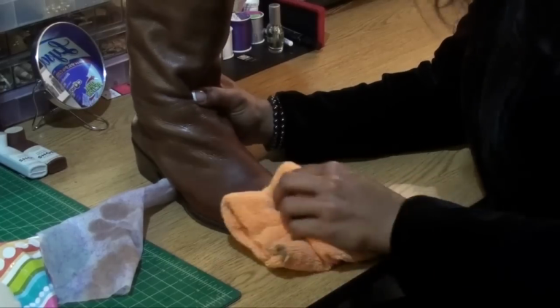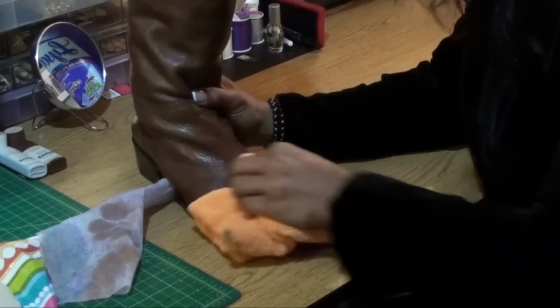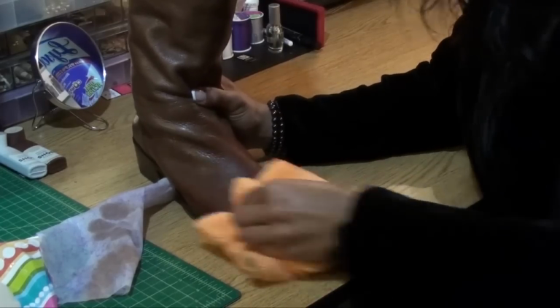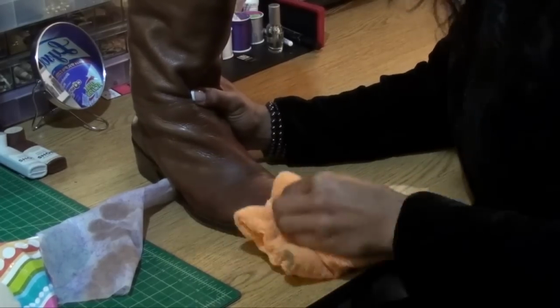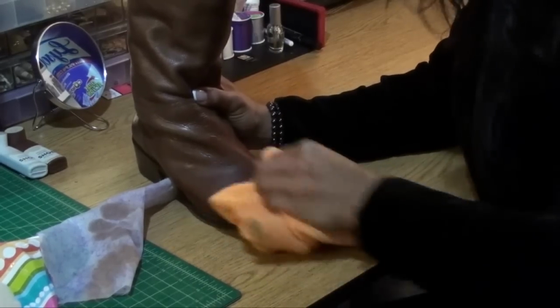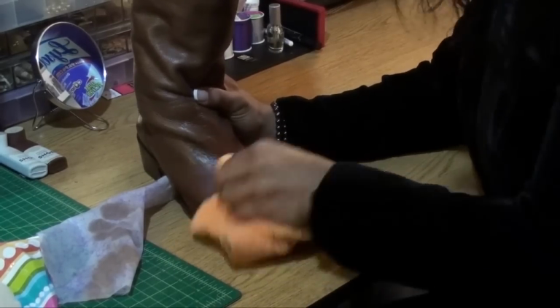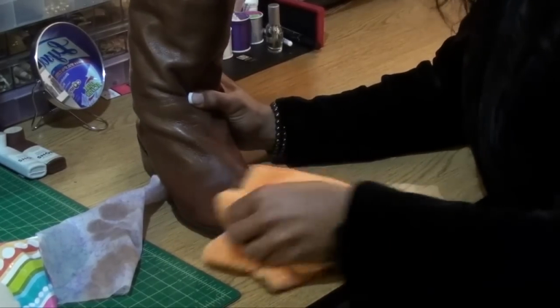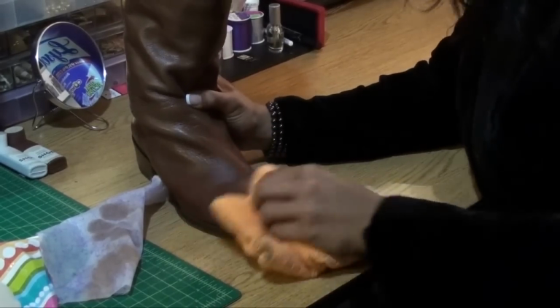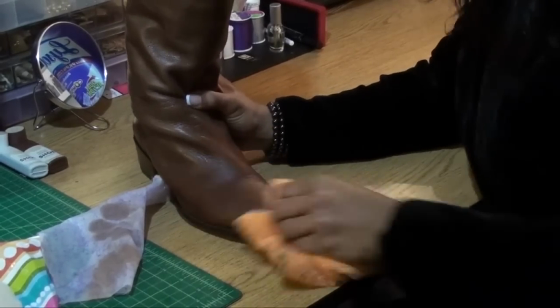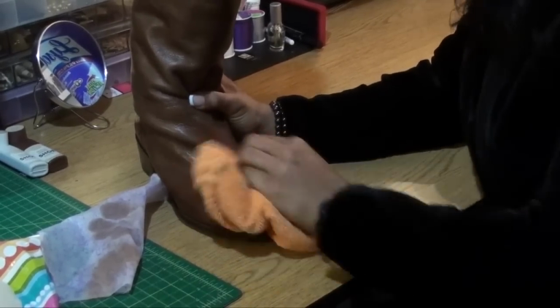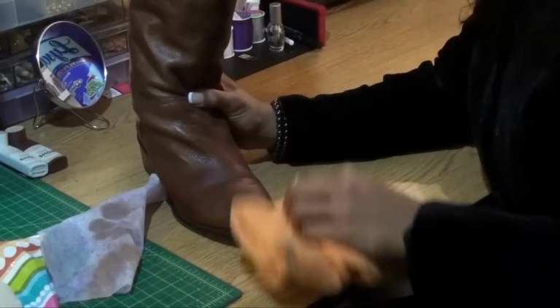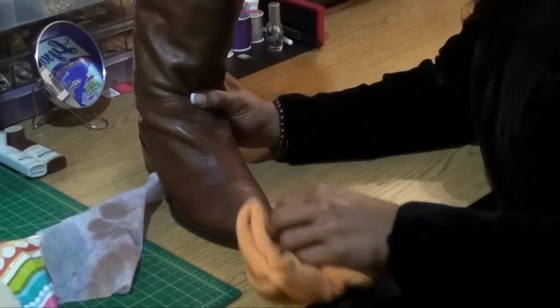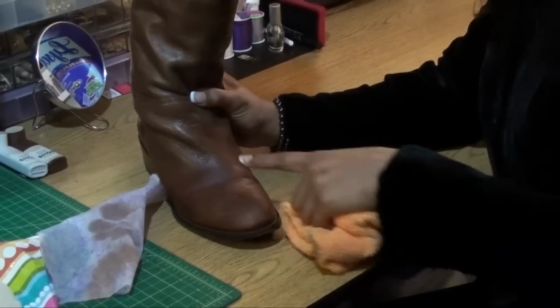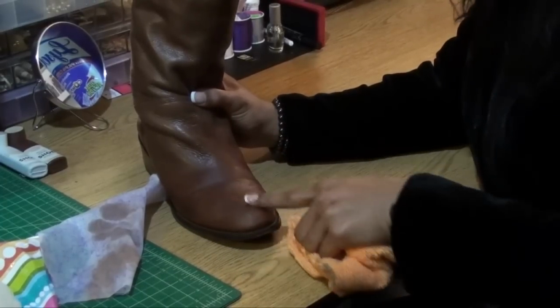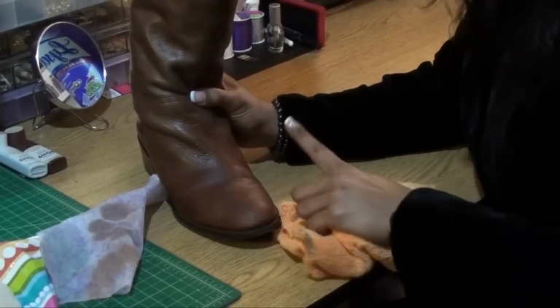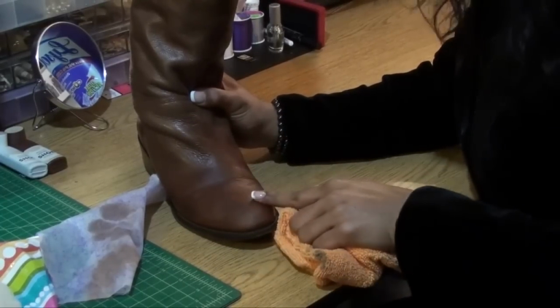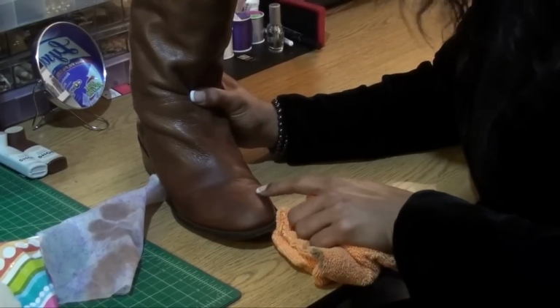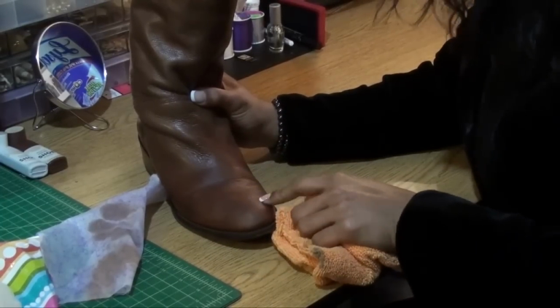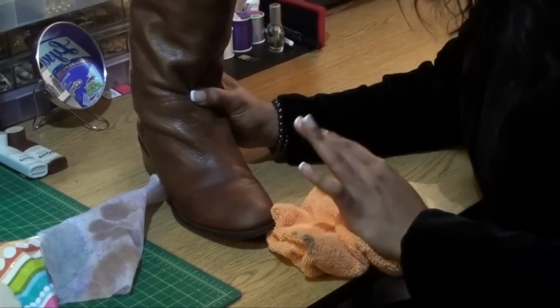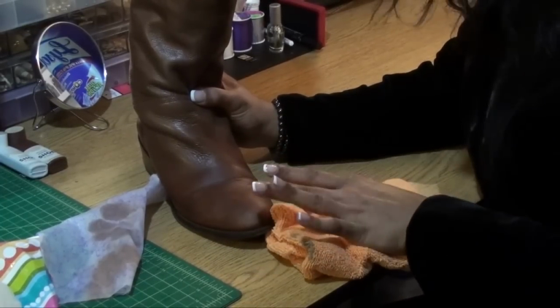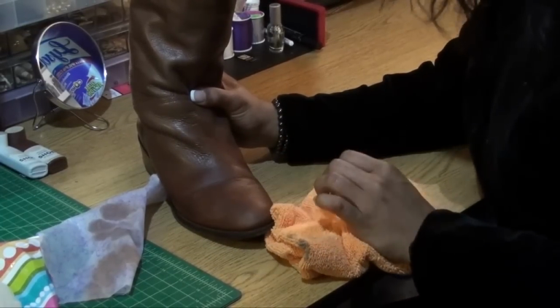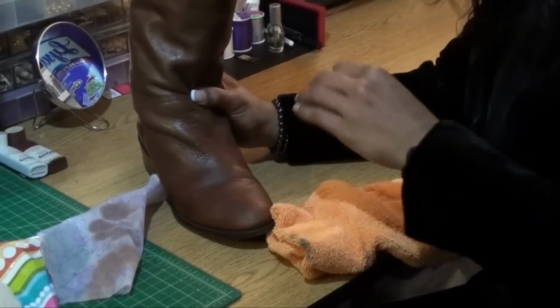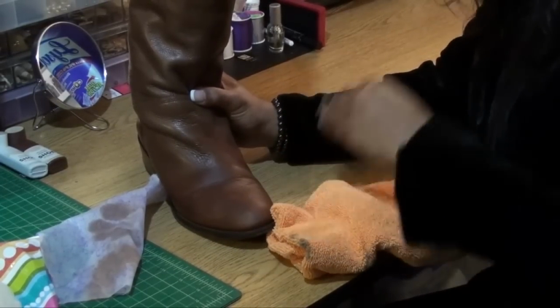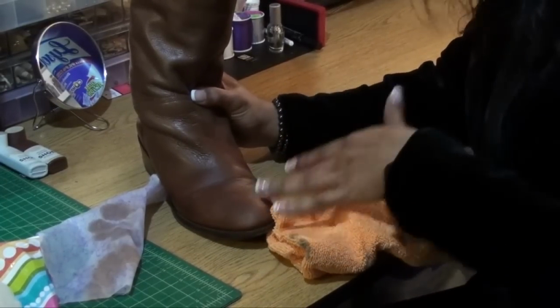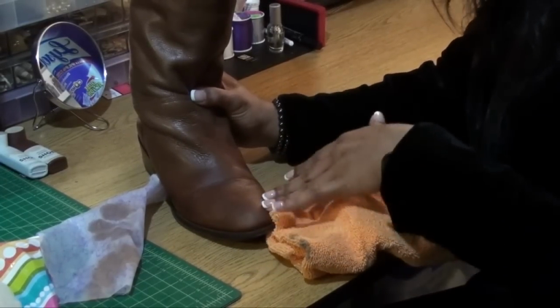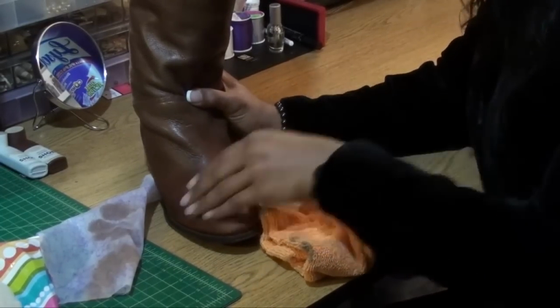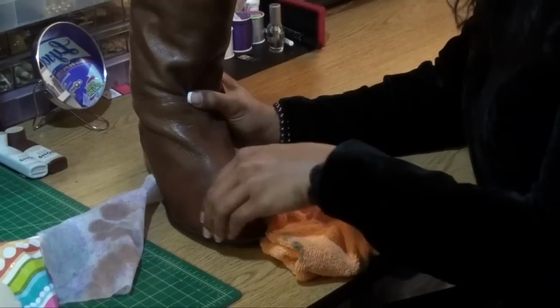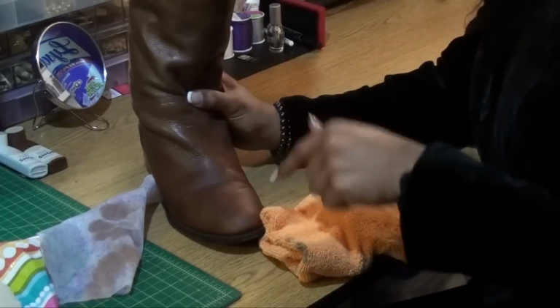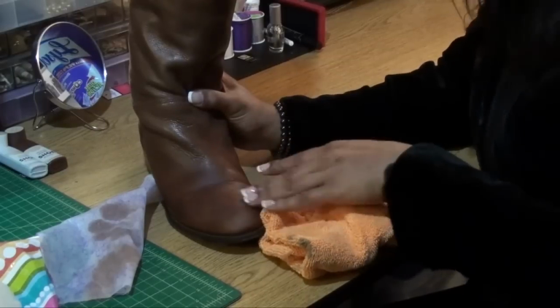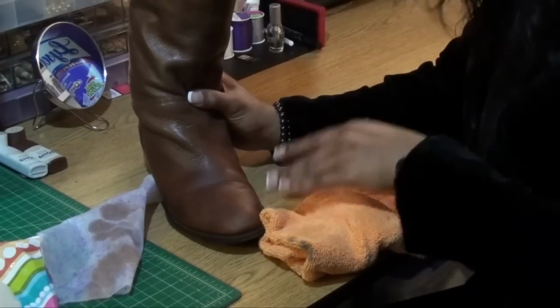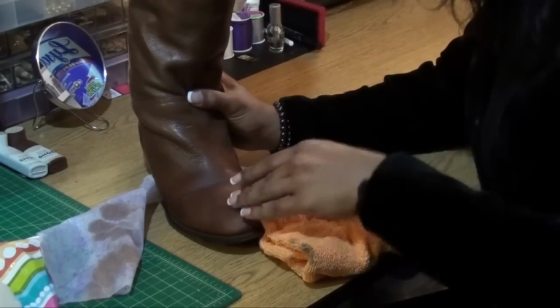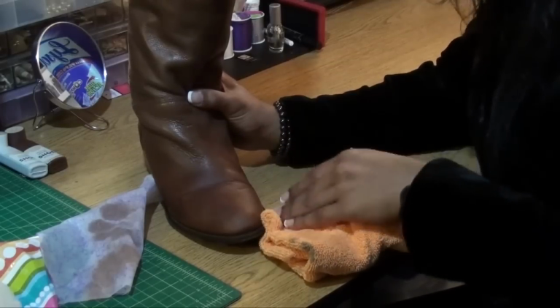A dry rag with a little detergent on it — just go back and forth. And whenever your boot is wet, whenever a leather is wet, it's going to give it that old kind of look. And it's really quick and simple to do.